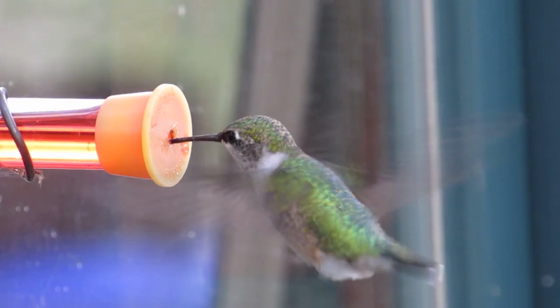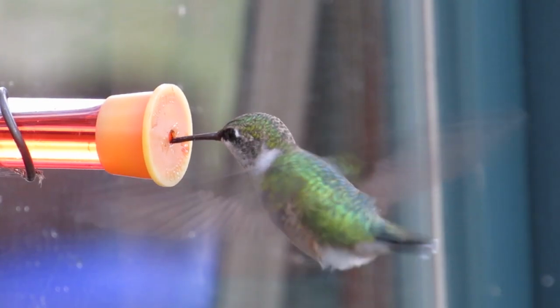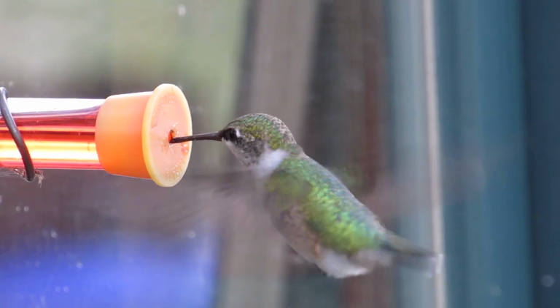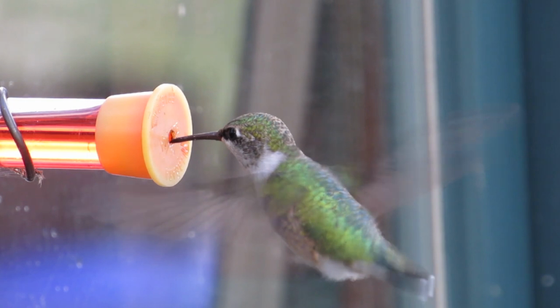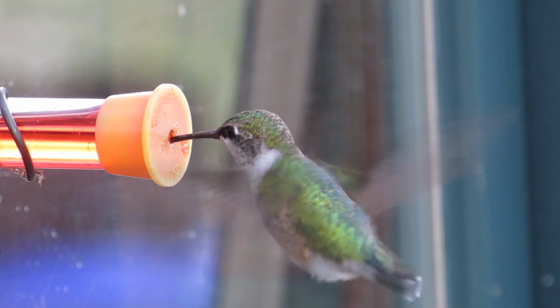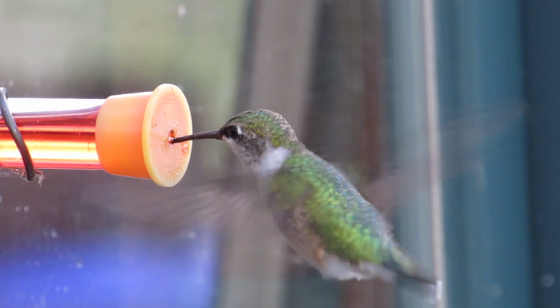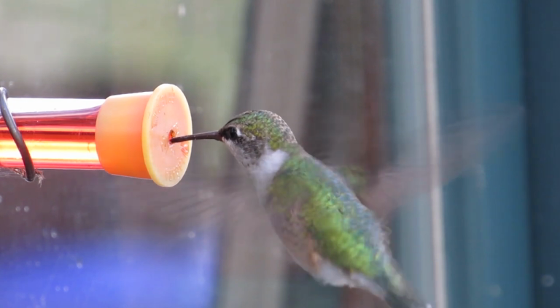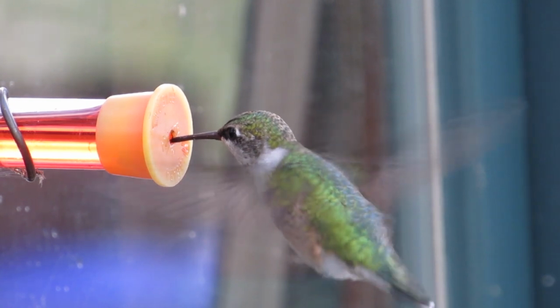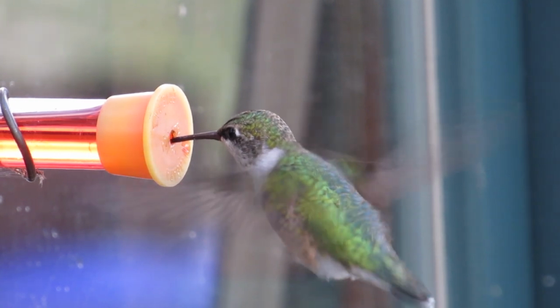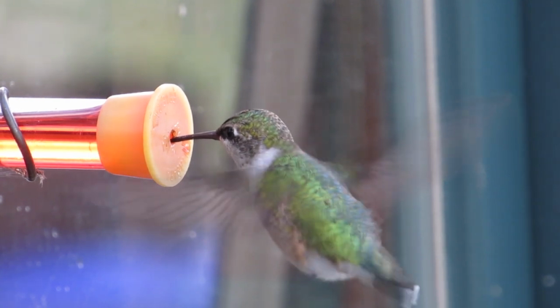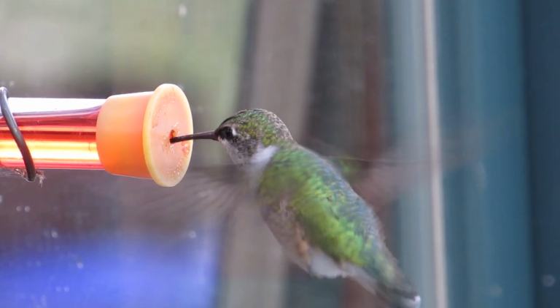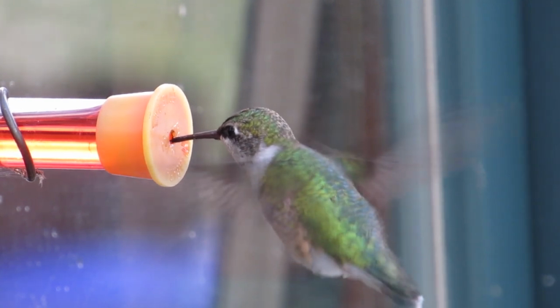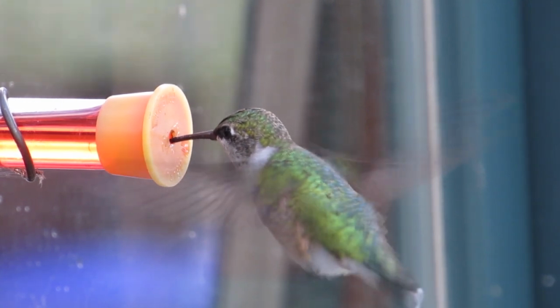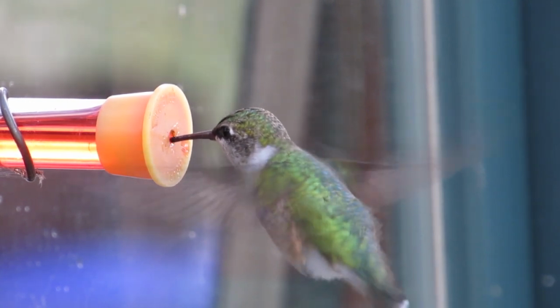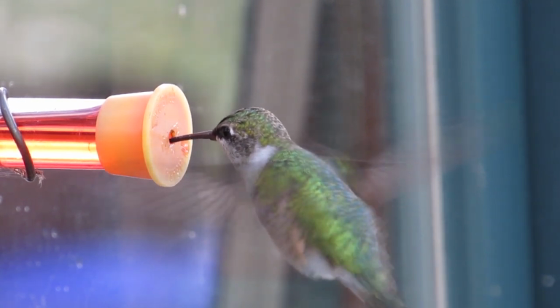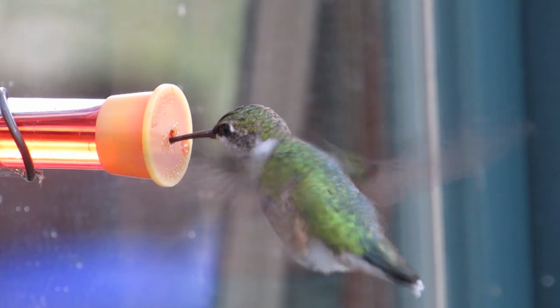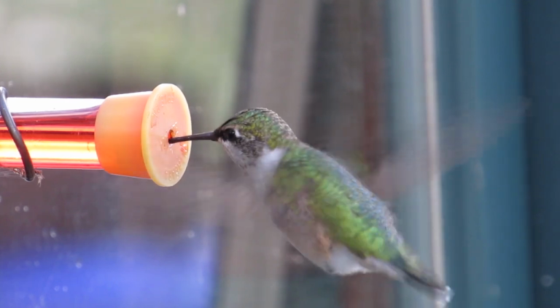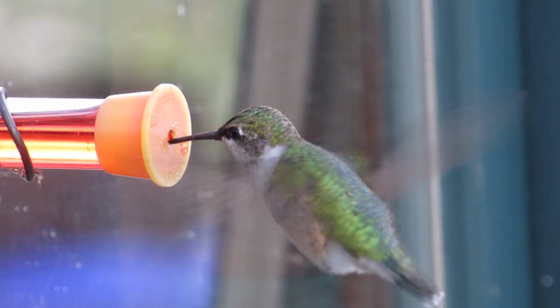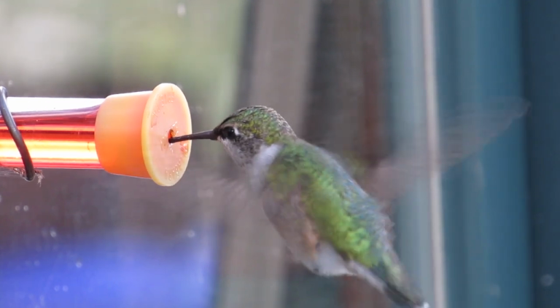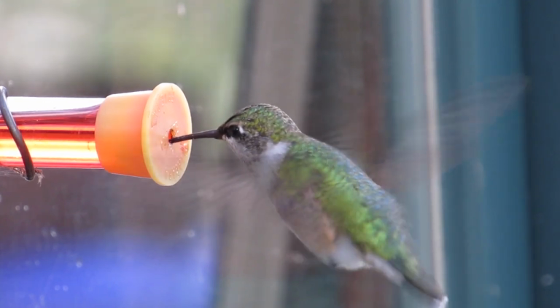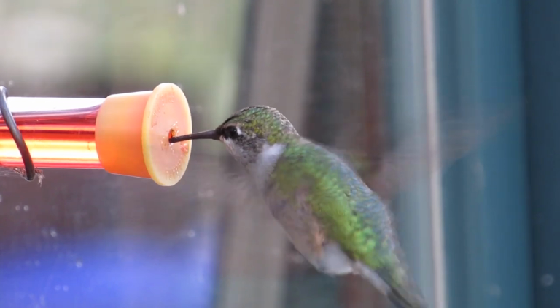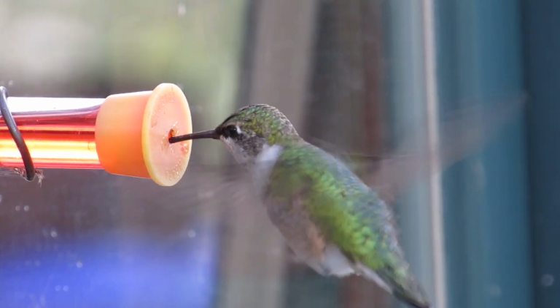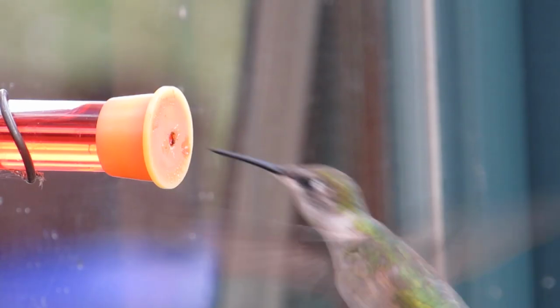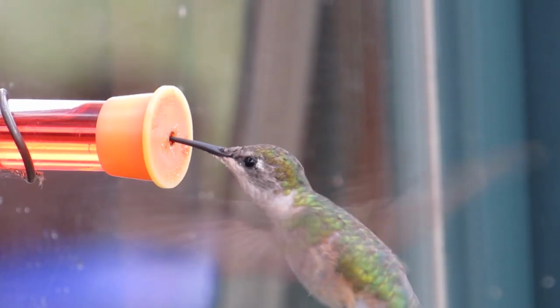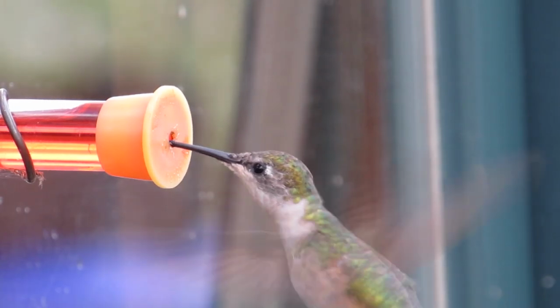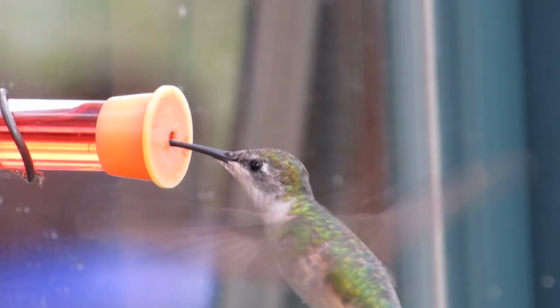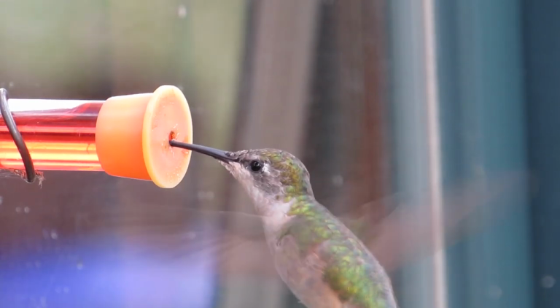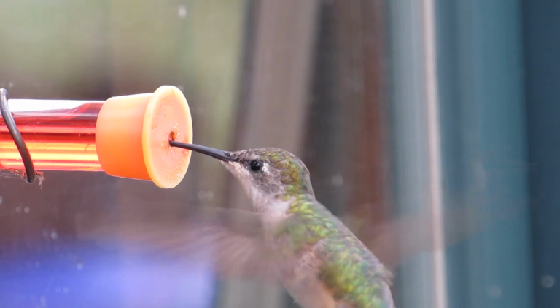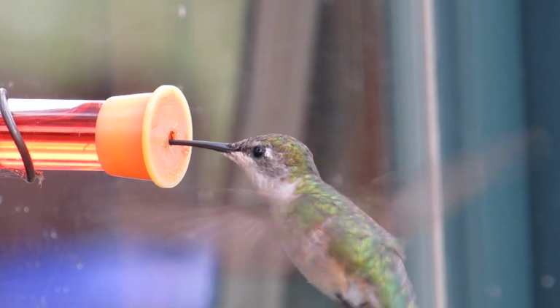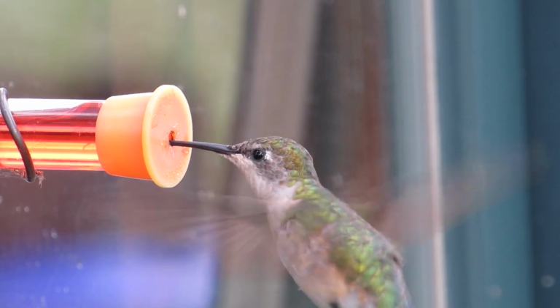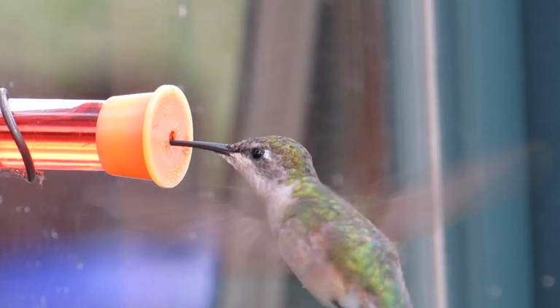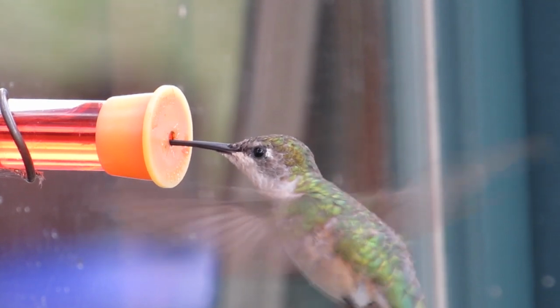Watching these clips, you can see subtle differences in each bird. I assume they are all ruby-throated hummingbirds. I believe the ones with little color on the throat are young males, while the ones with a clear throat are likely females.